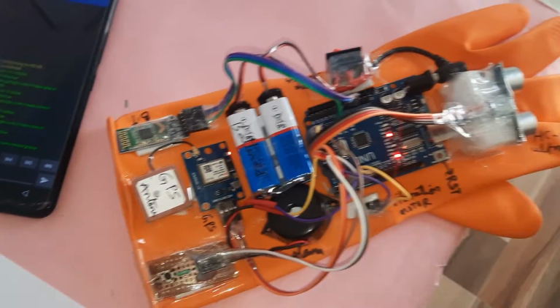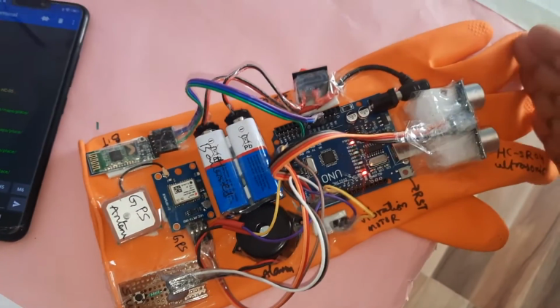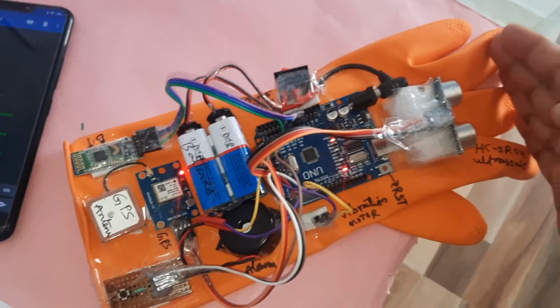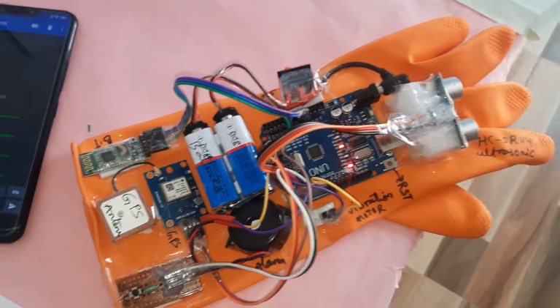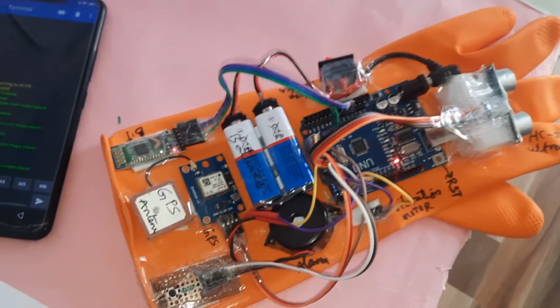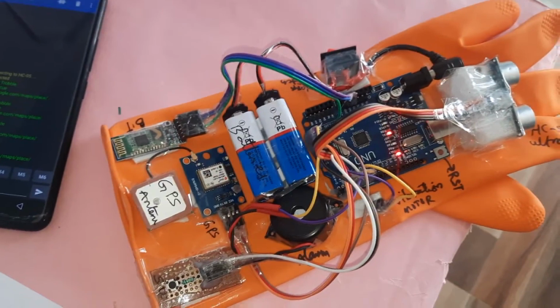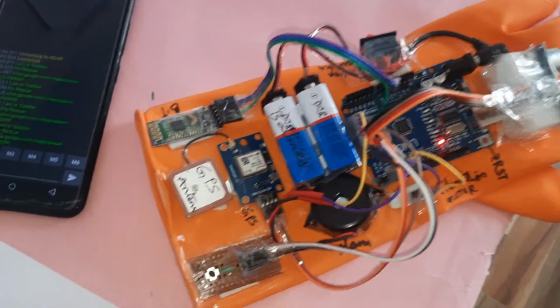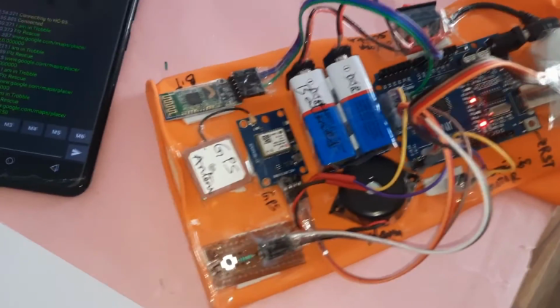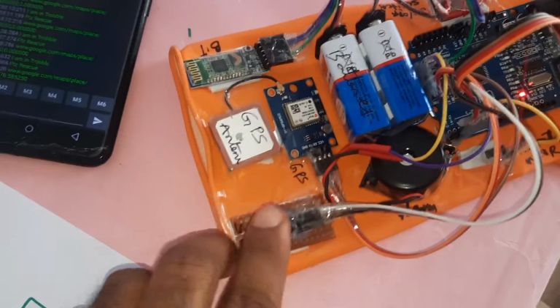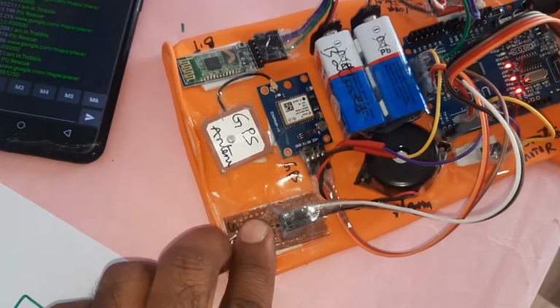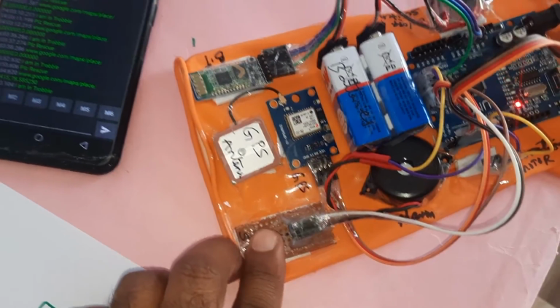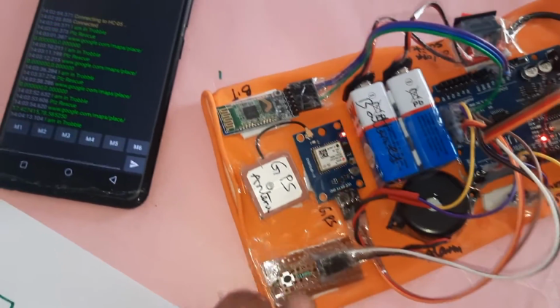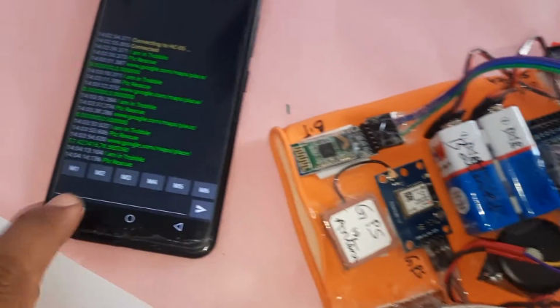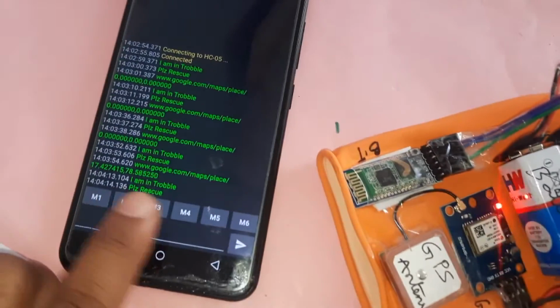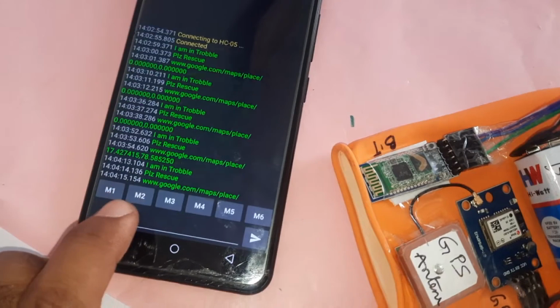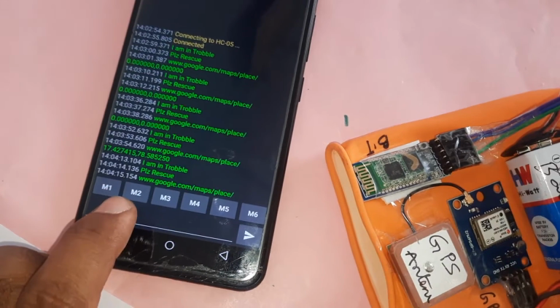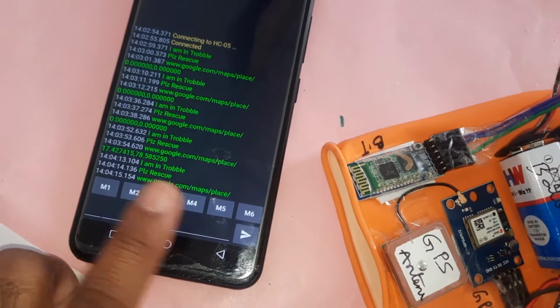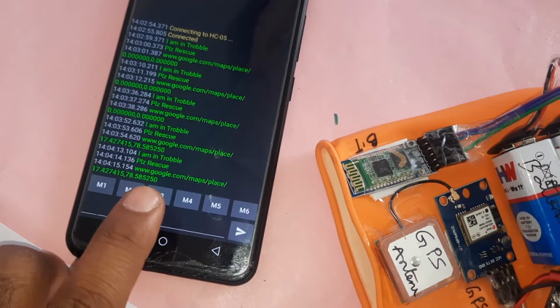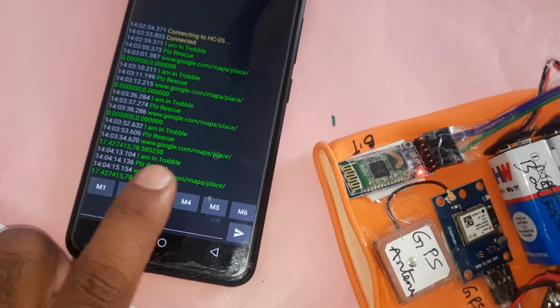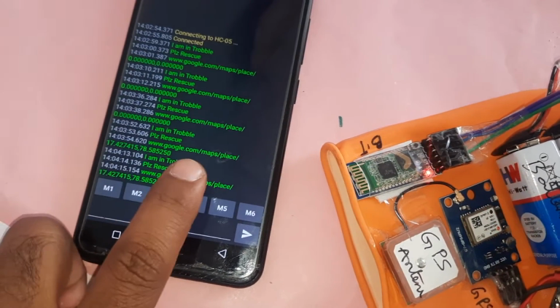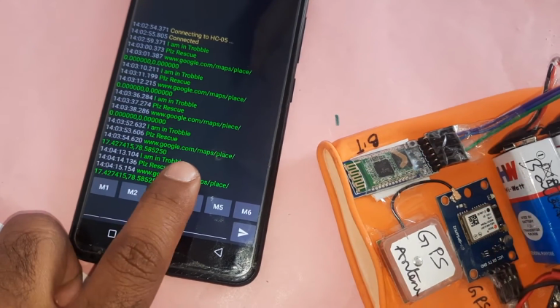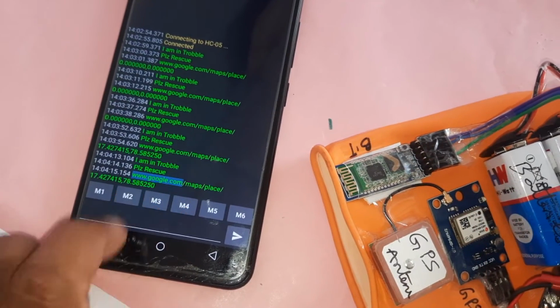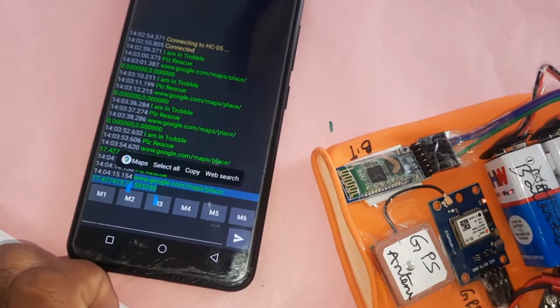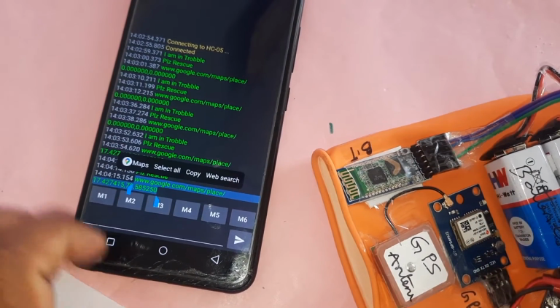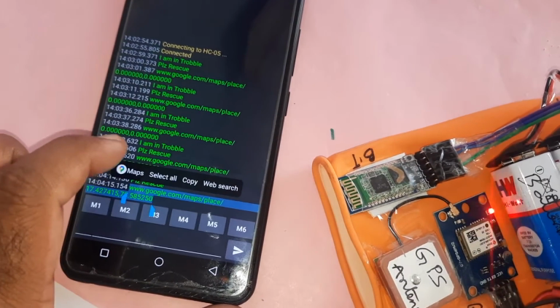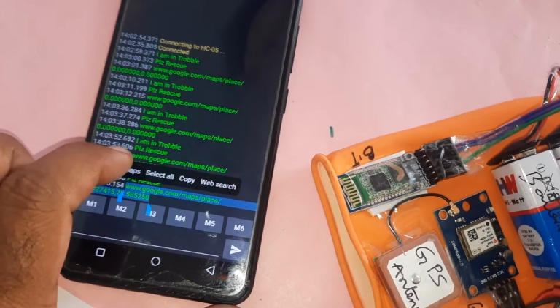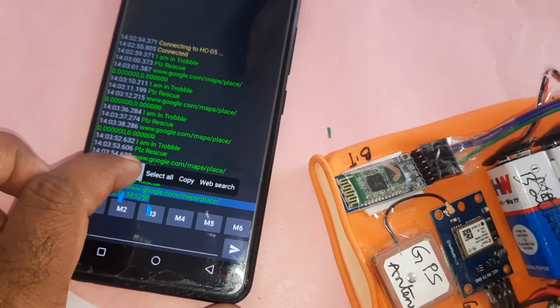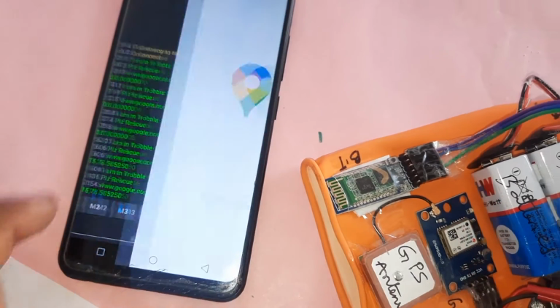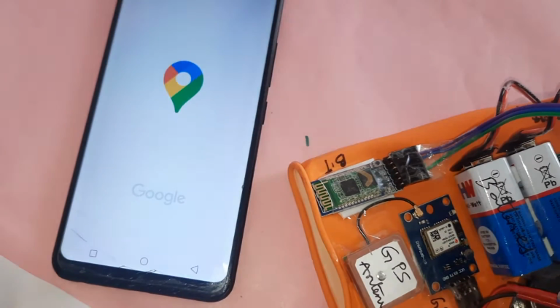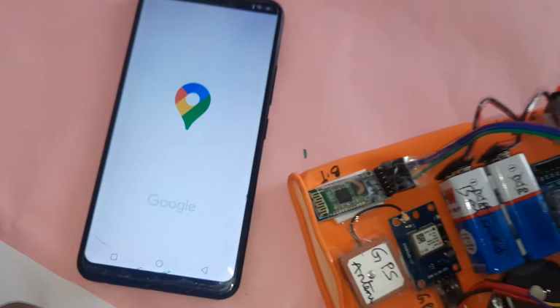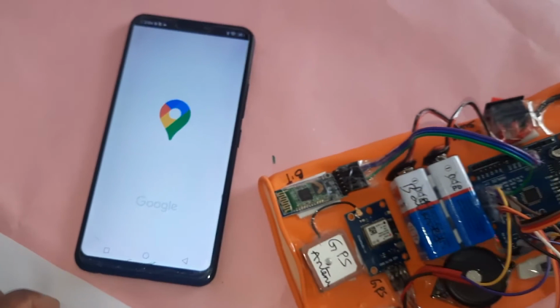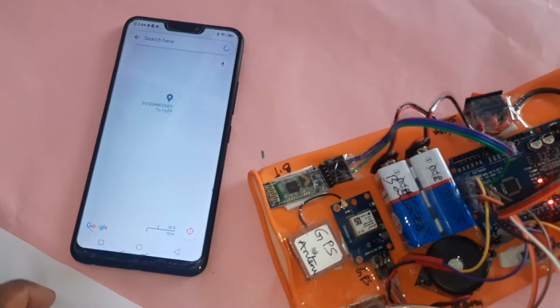Whenever any obstacle is detected, the vibration turns on. You can then press the button and it sends 'I am in trouble' with the latitude and longitude values. Click the URL, go to Google Maps search, and the map will open showing your location.